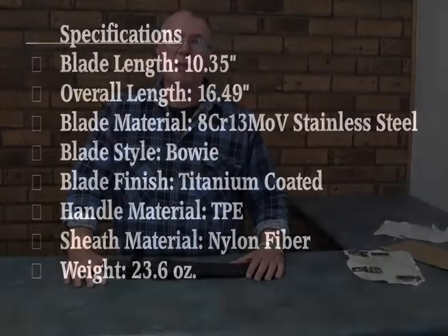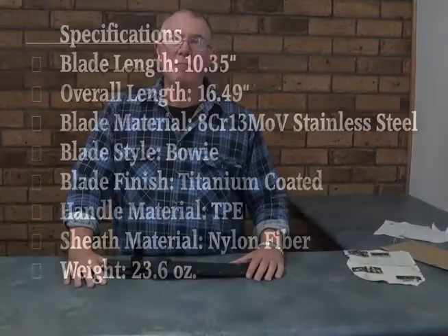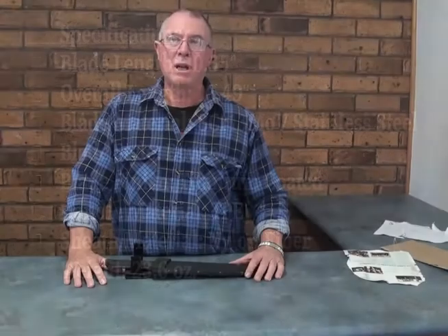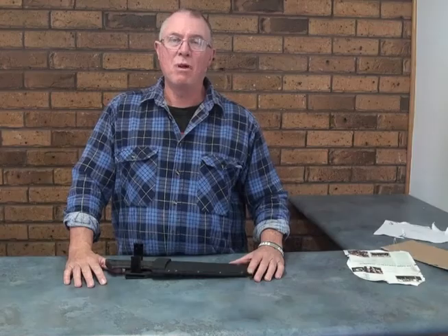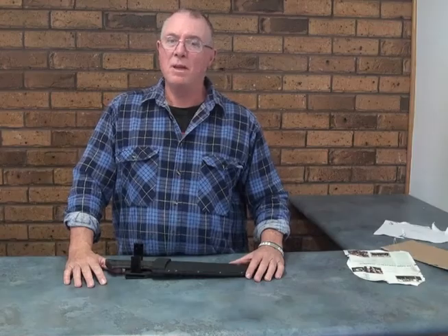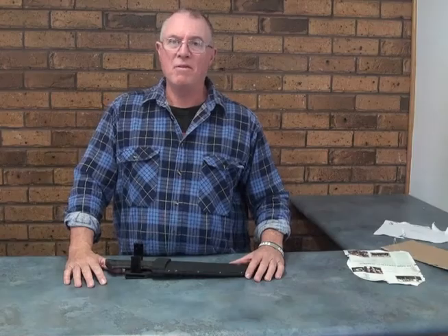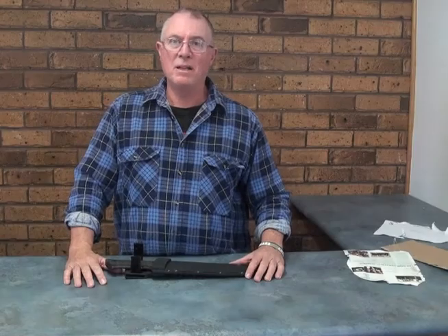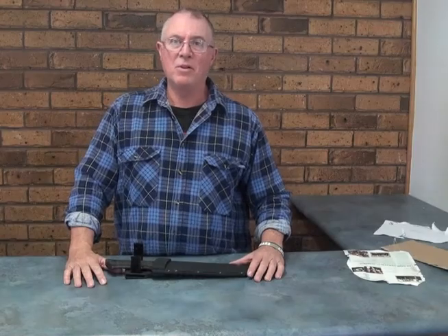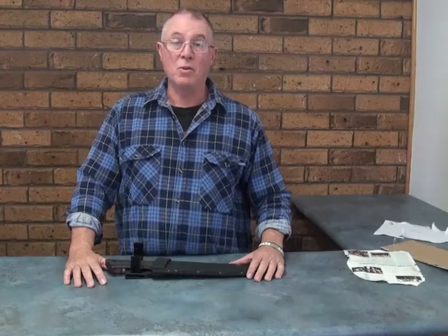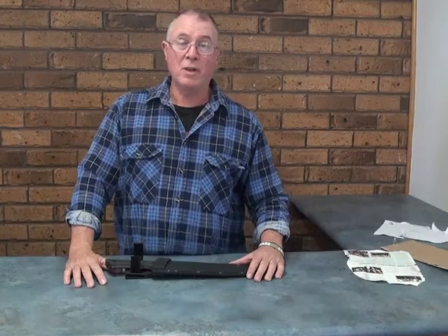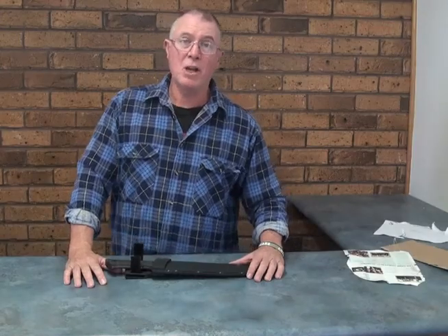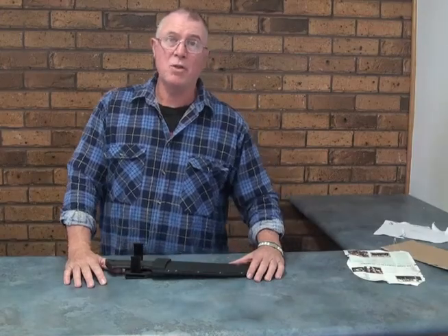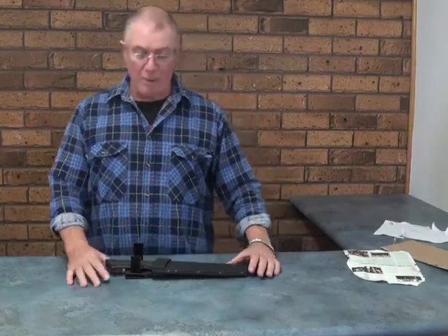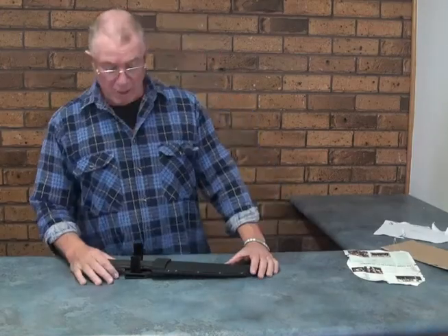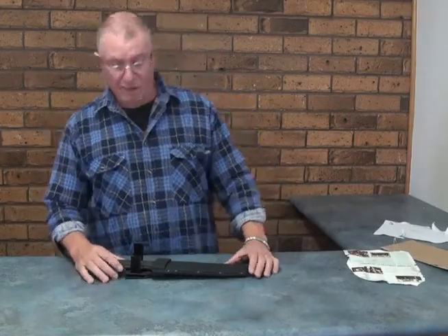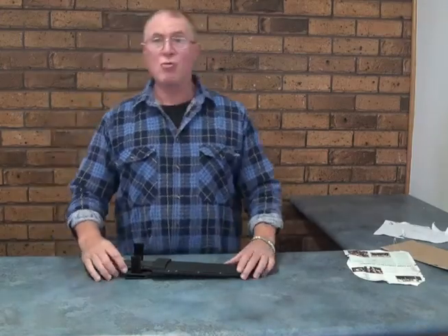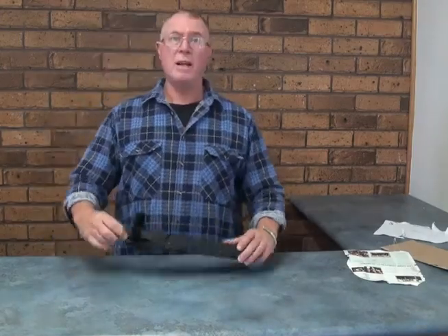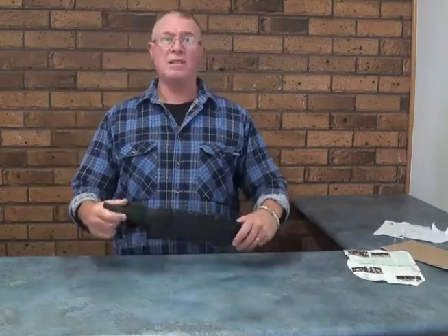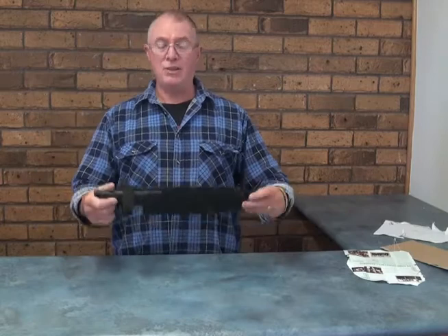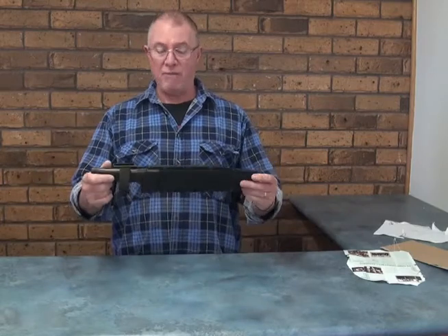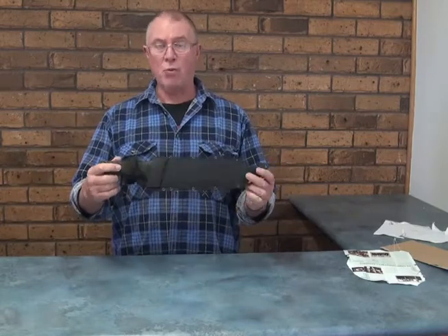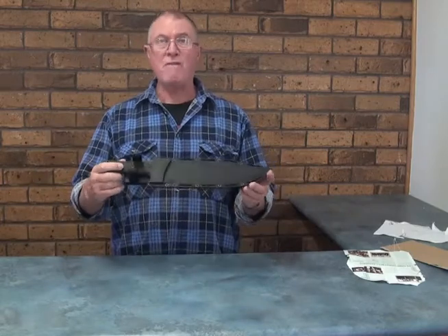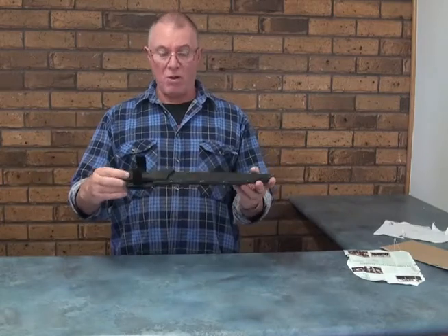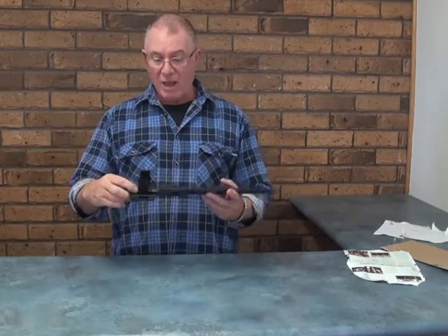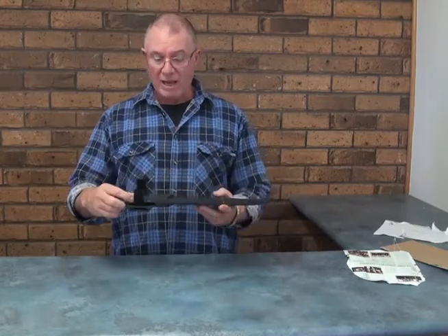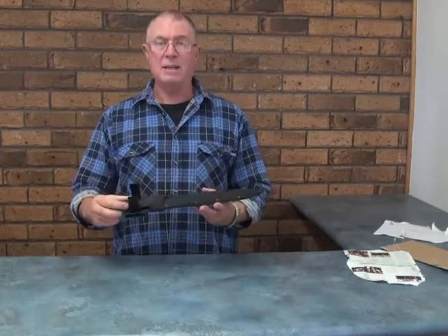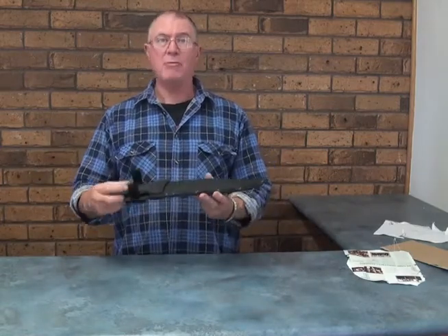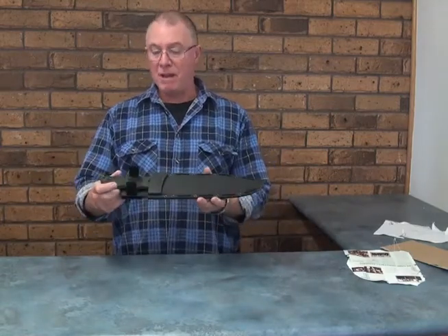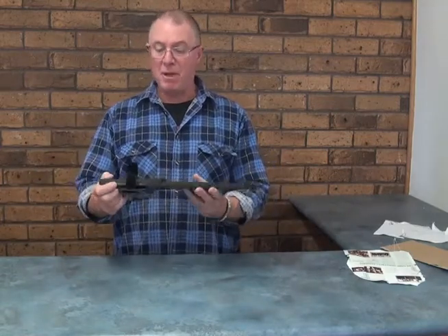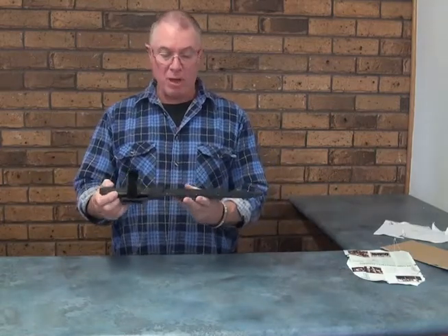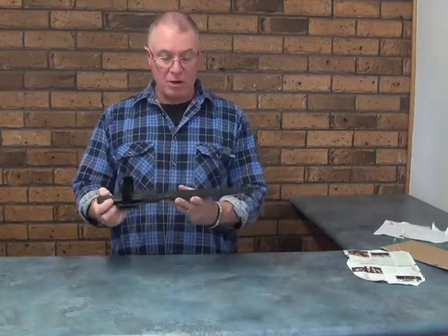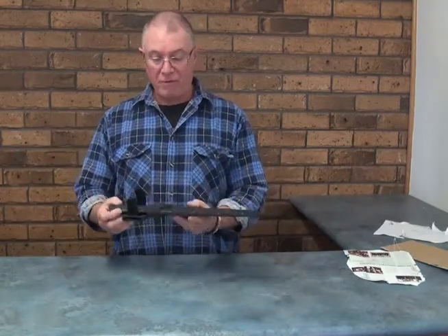Good morning everyone, Mick here from gunsandknife.com.au. Today we're looking at this Schrade SCHF45 — it is a great big bowie knife.